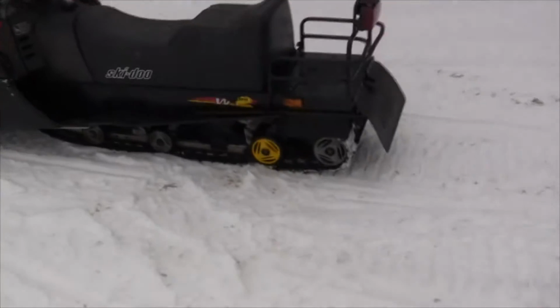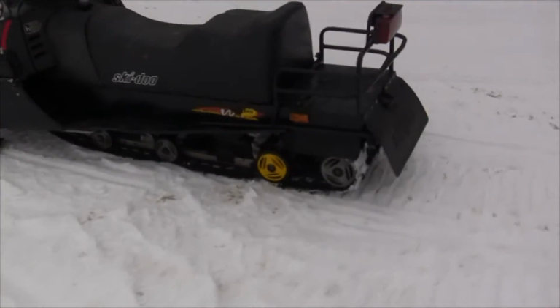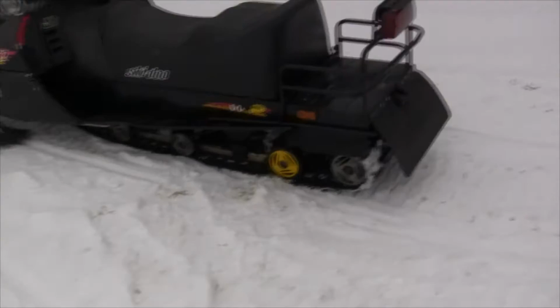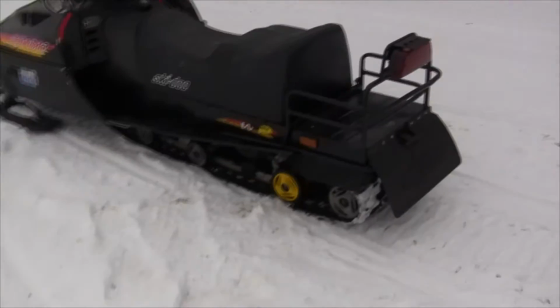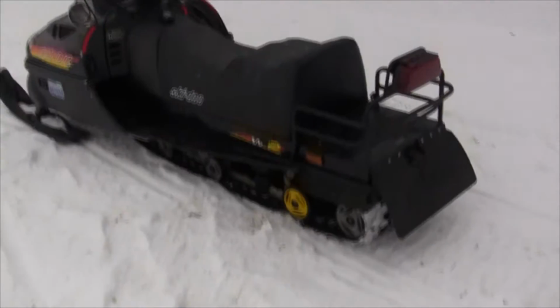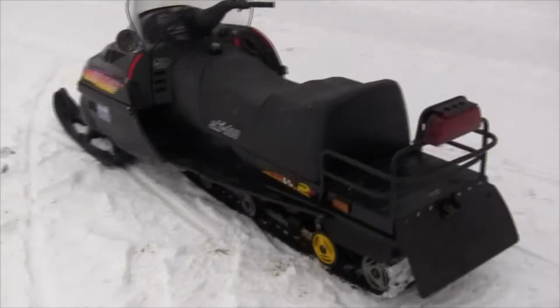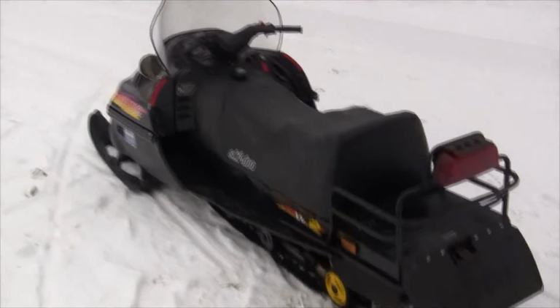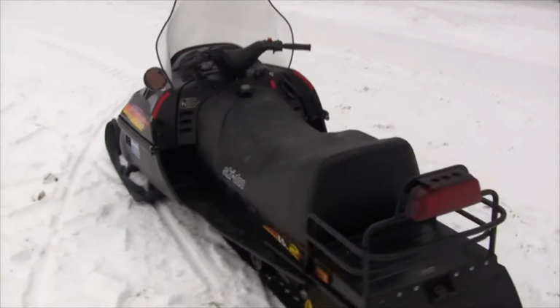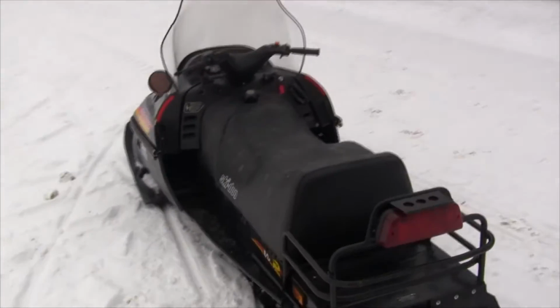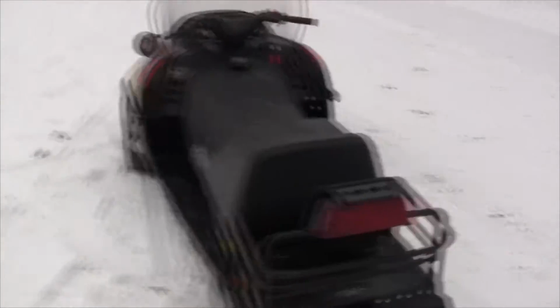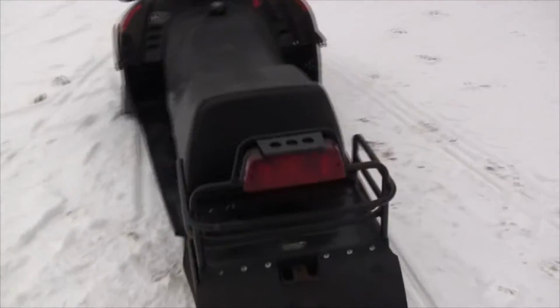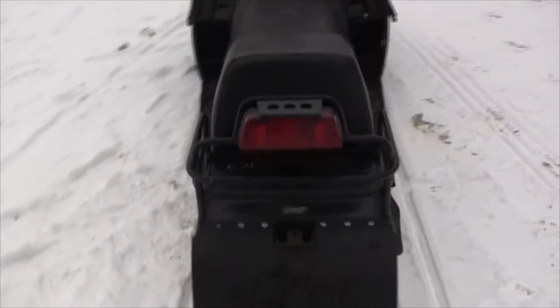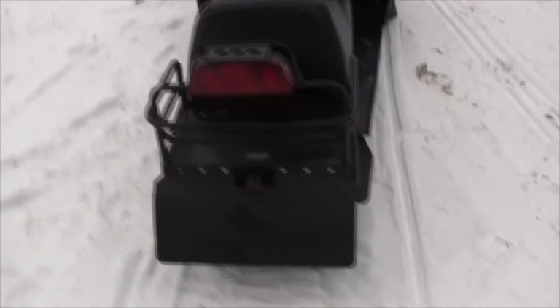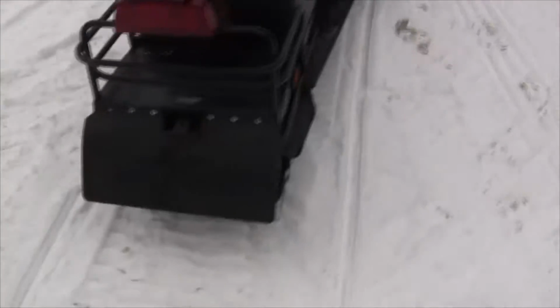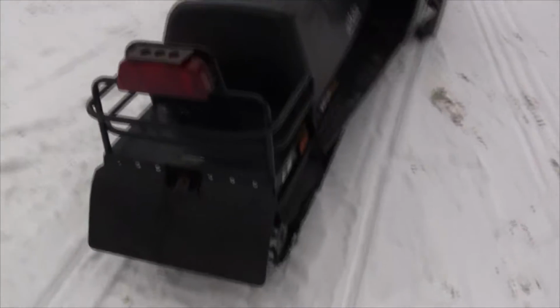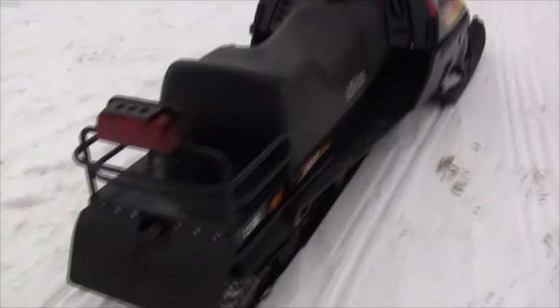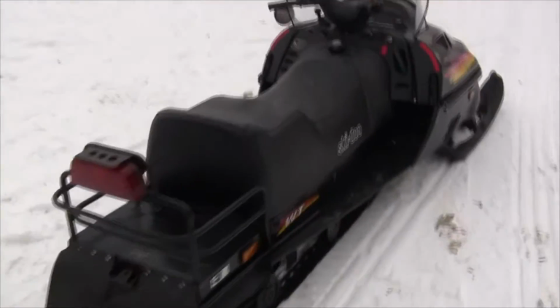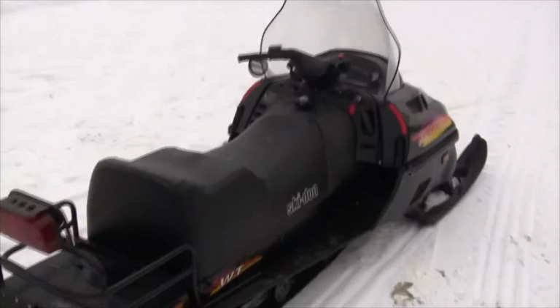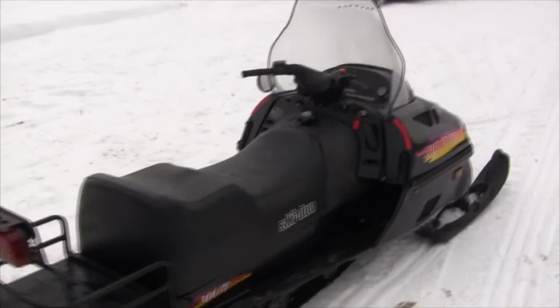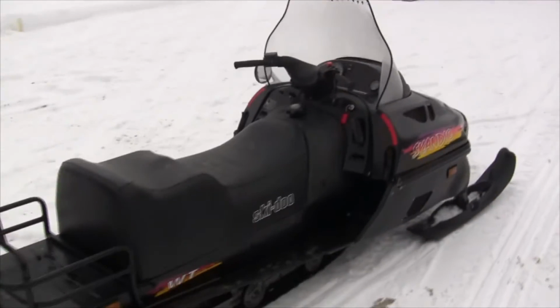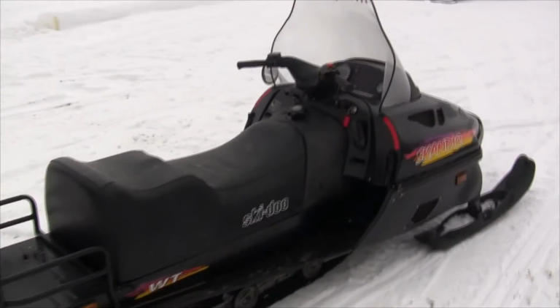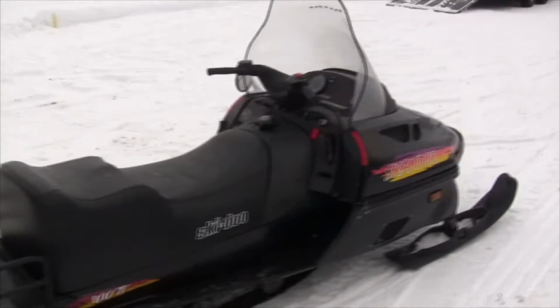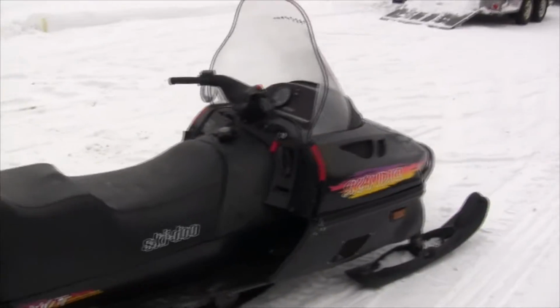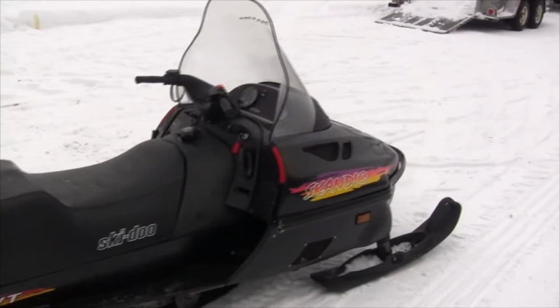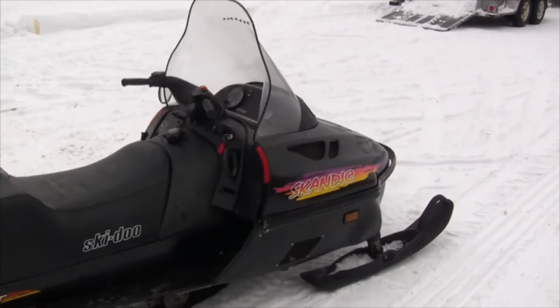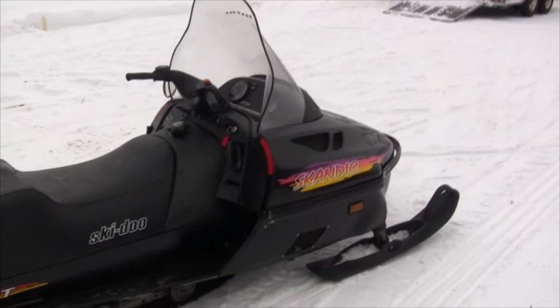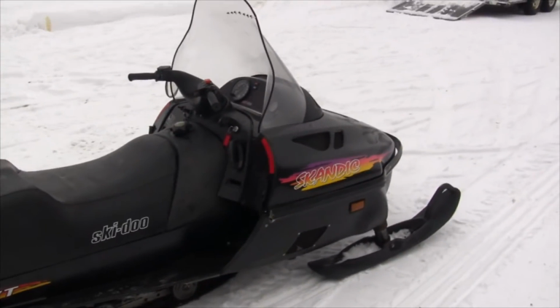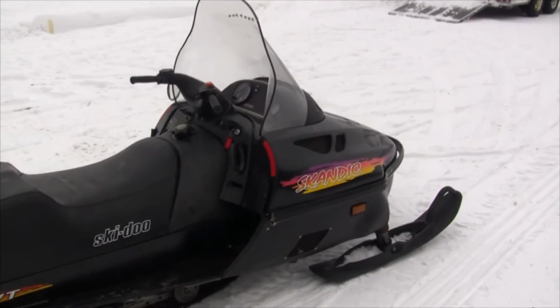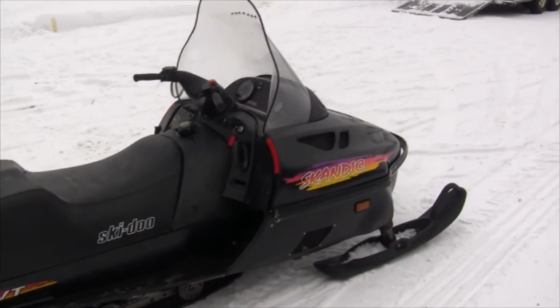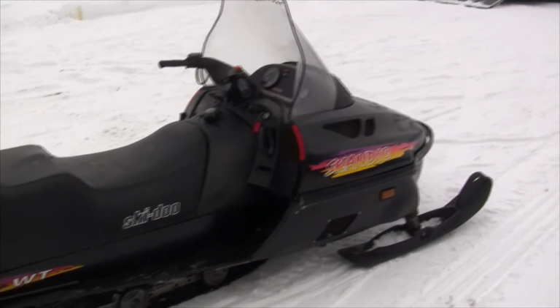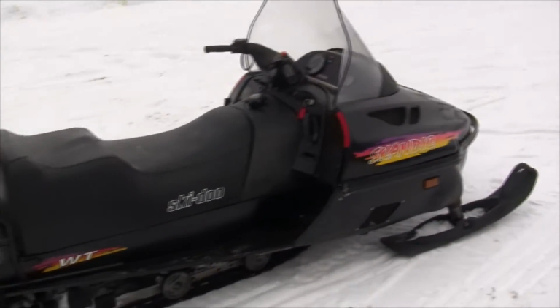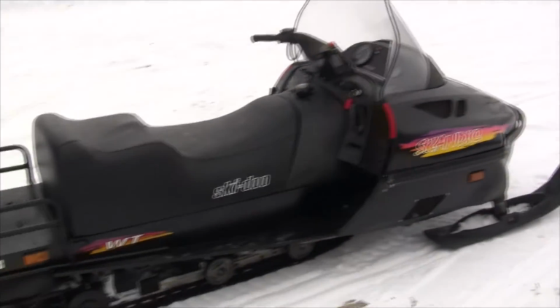It's in pretty decent shape for the year — a bit of a fixer-upper. I need to get the electric start working on it. I think it's just the solenoid that needs replacing on that.